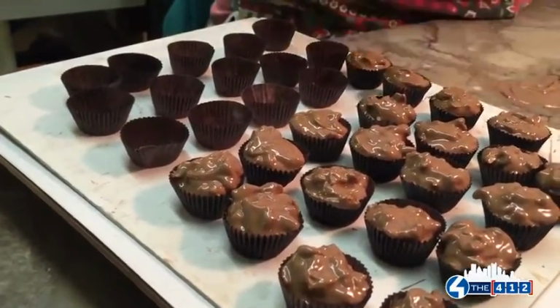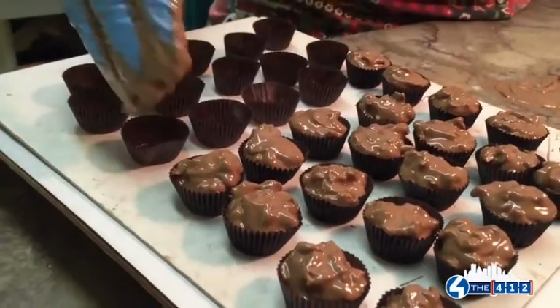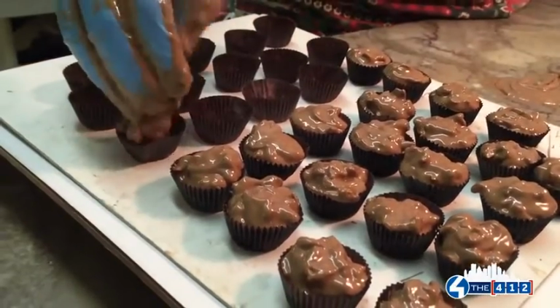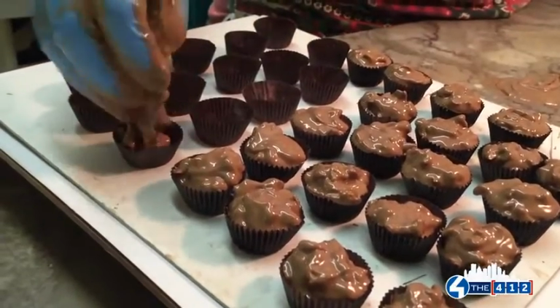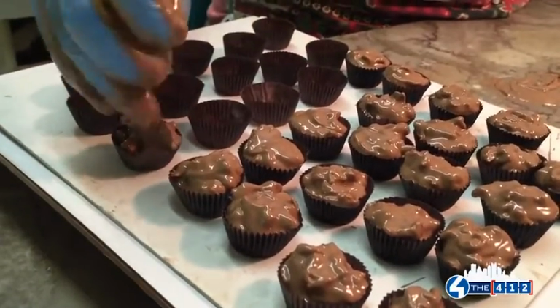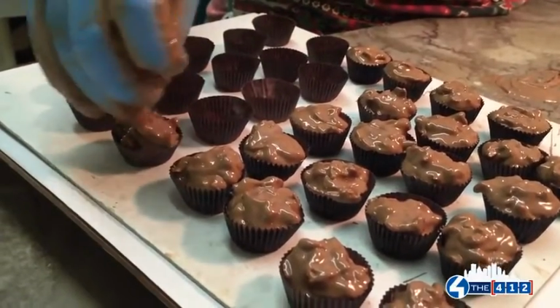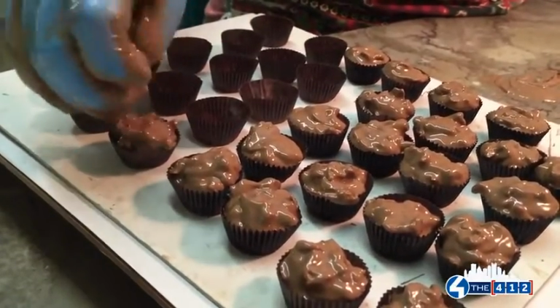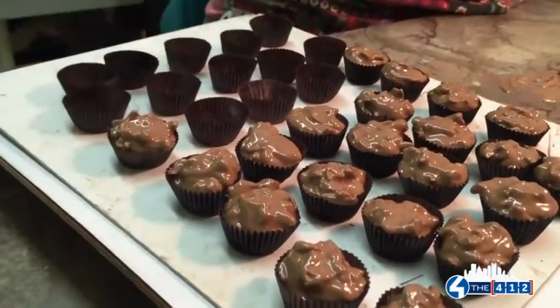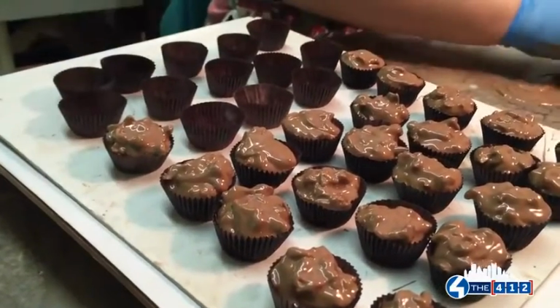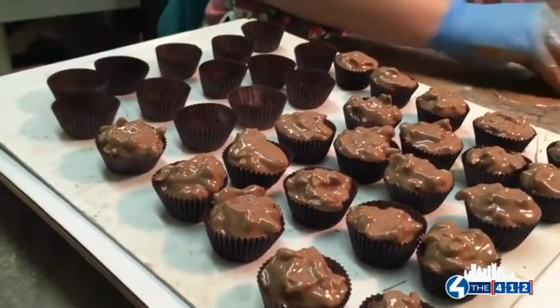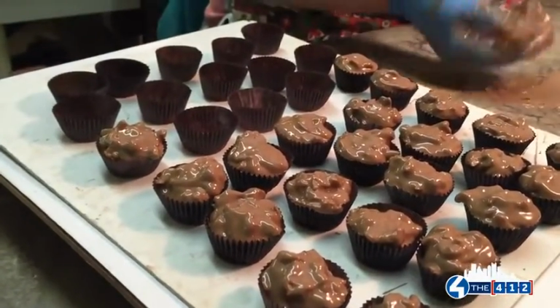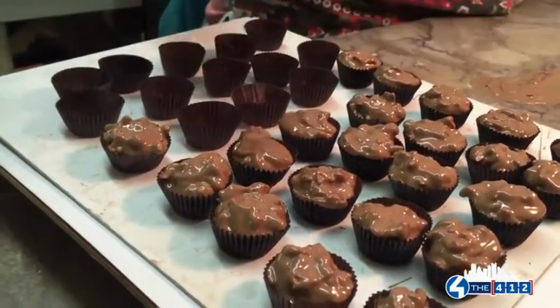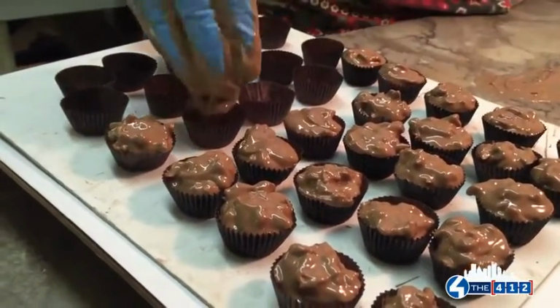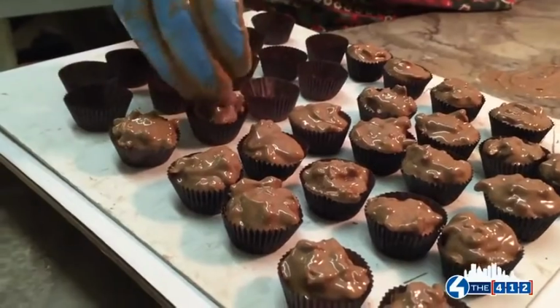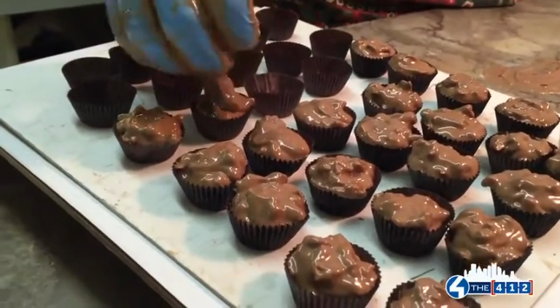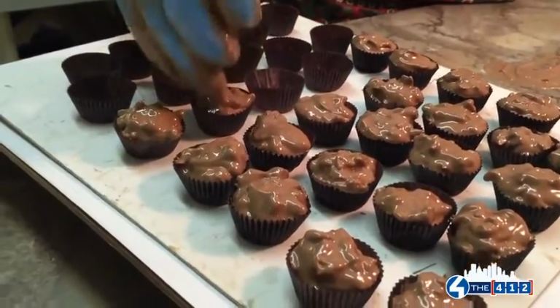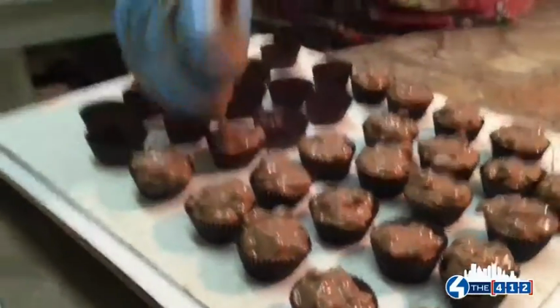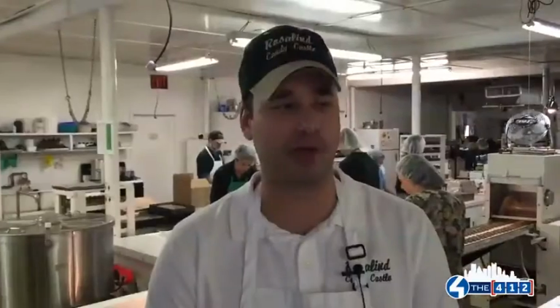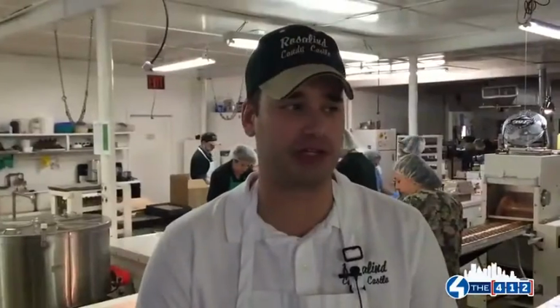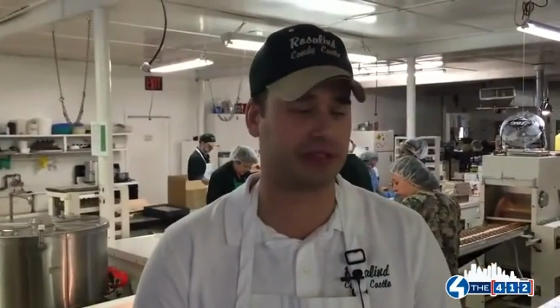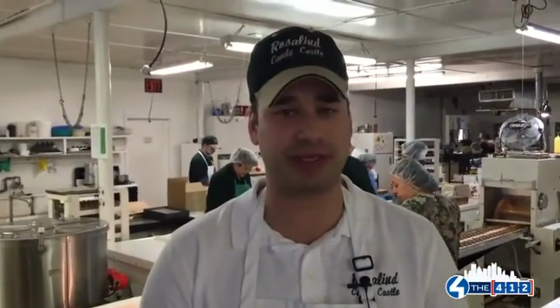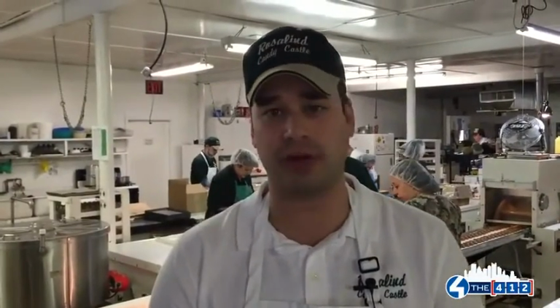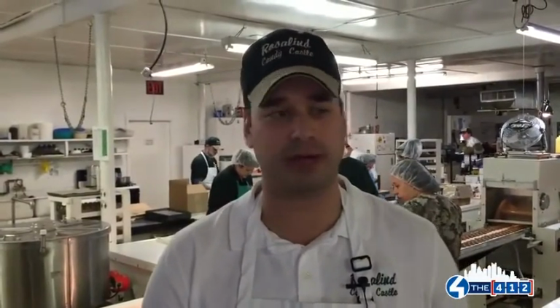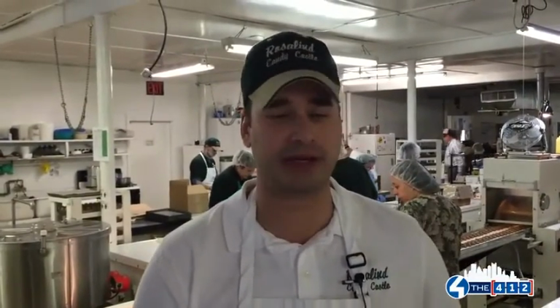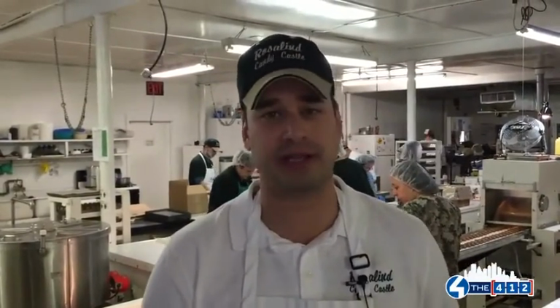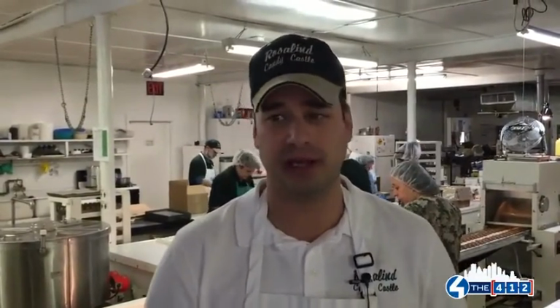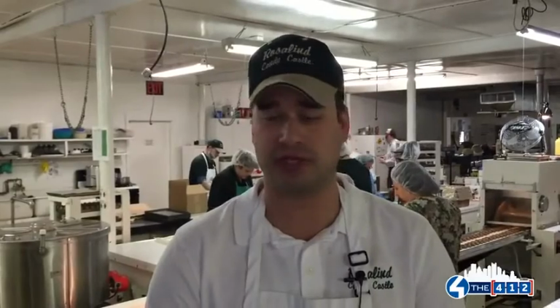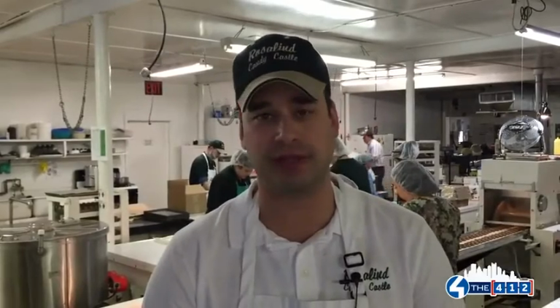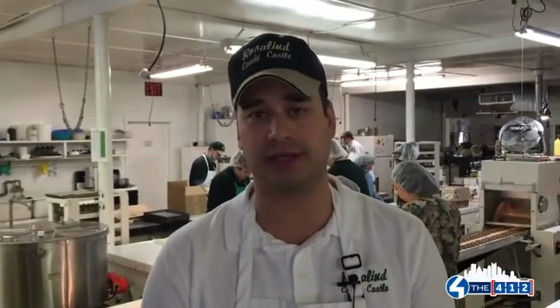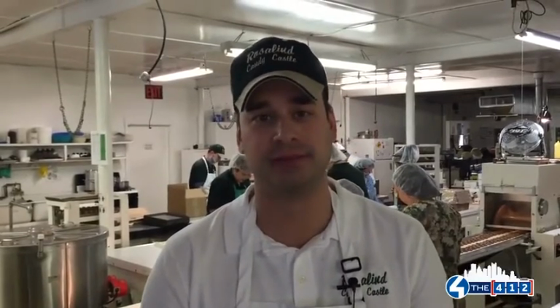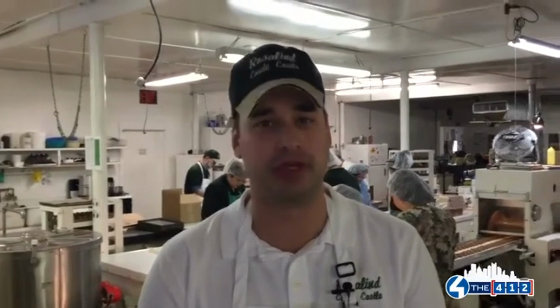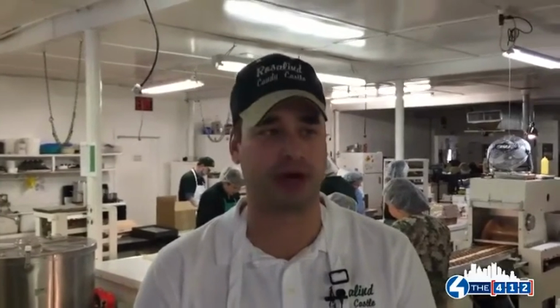Right now we're doing pretzel clusters. After 100 years, we must be doing something right, so we don't want to change. We're still doing the same quality that my grandparents did — we haven't changed one thing here and we don't plan on it.